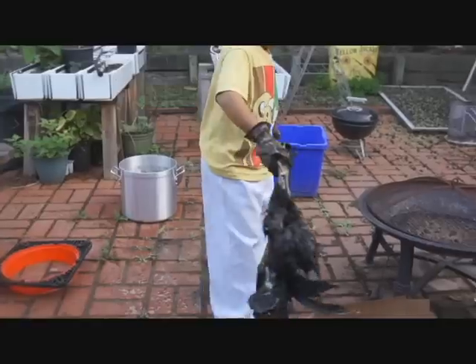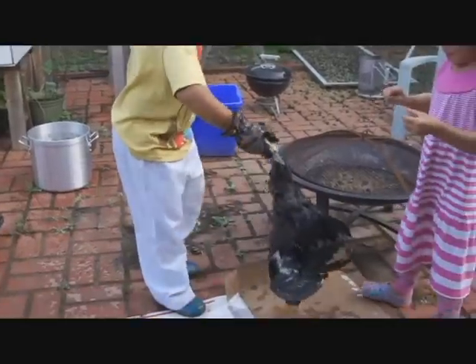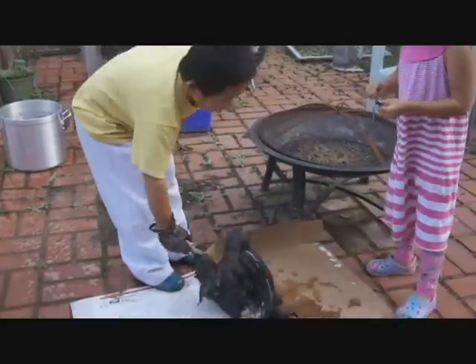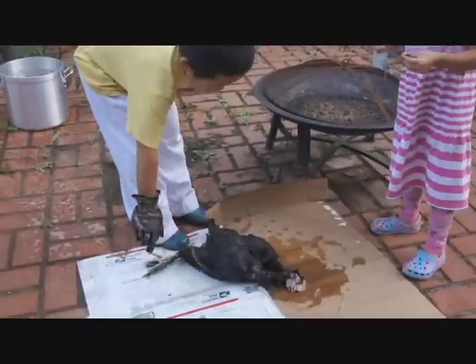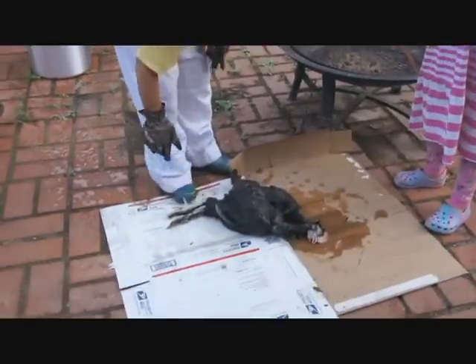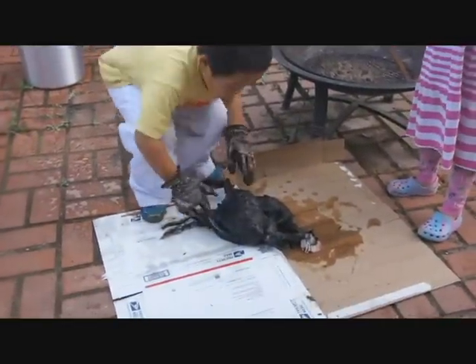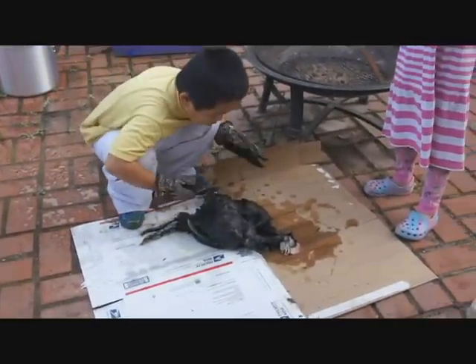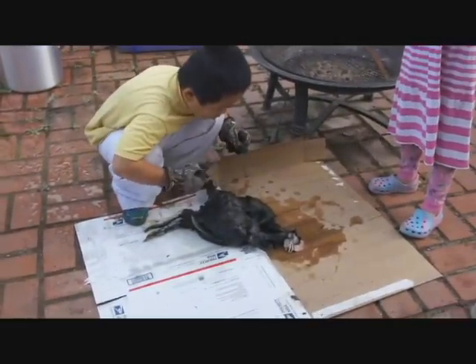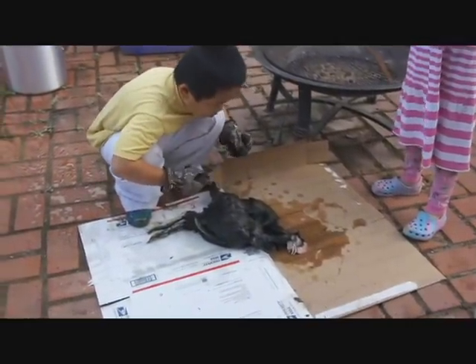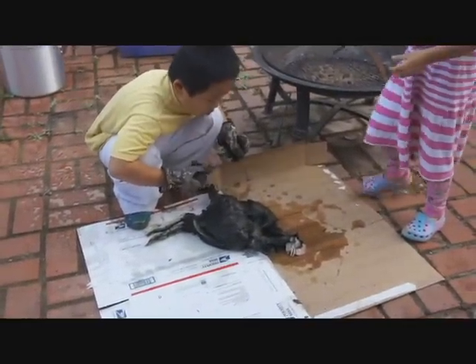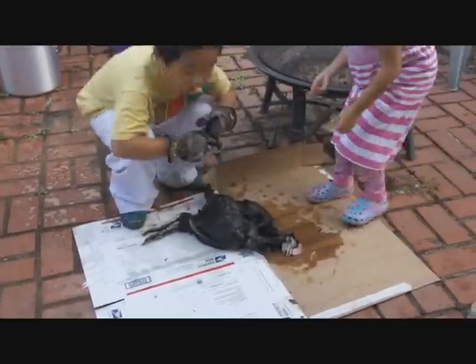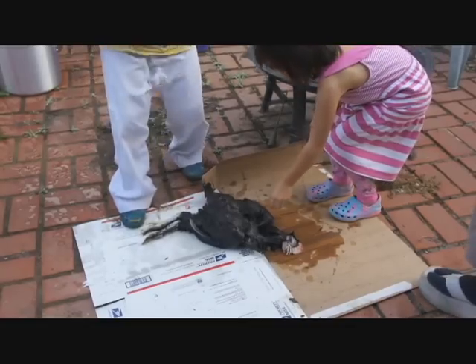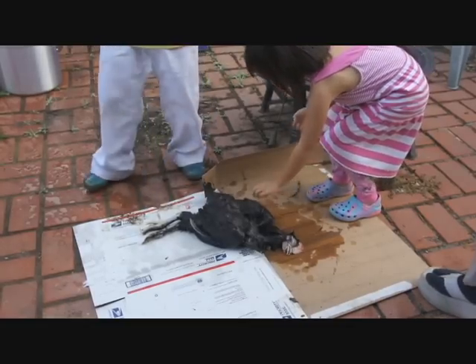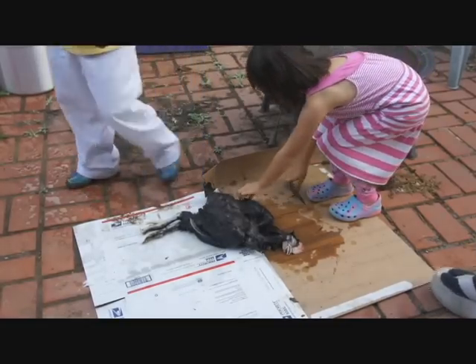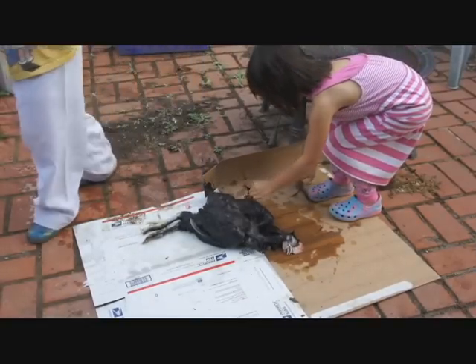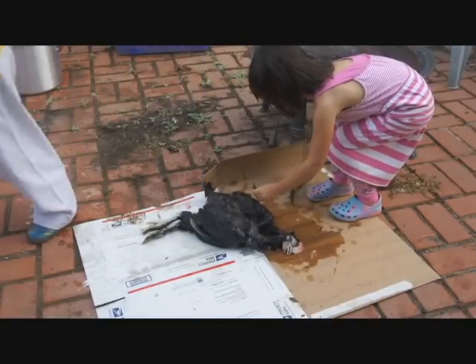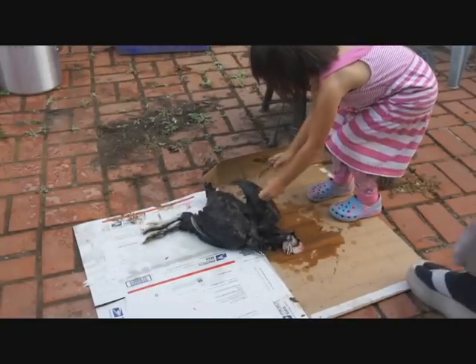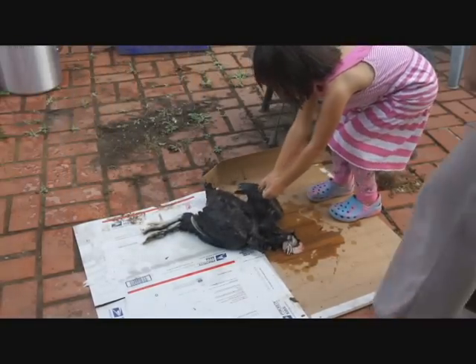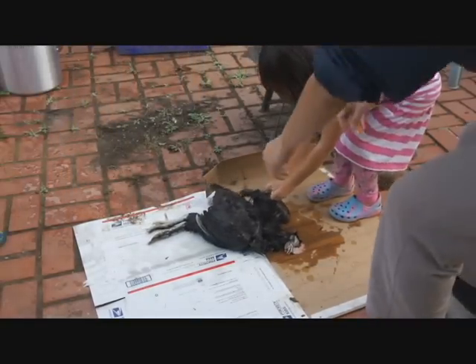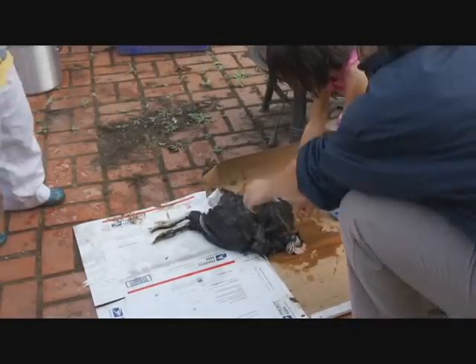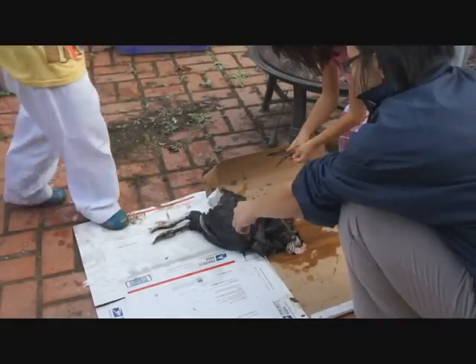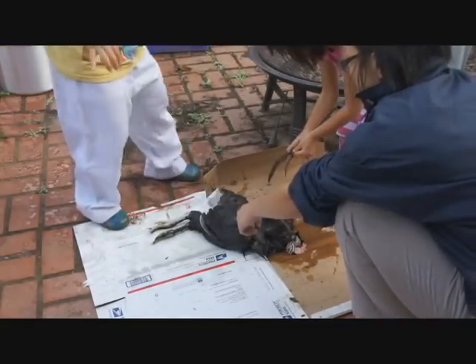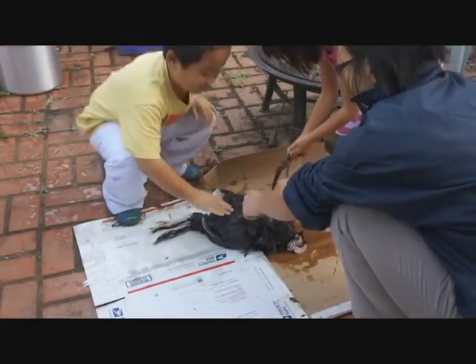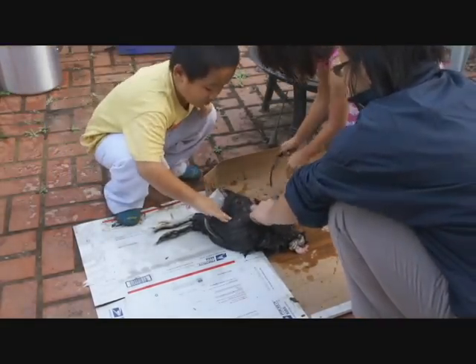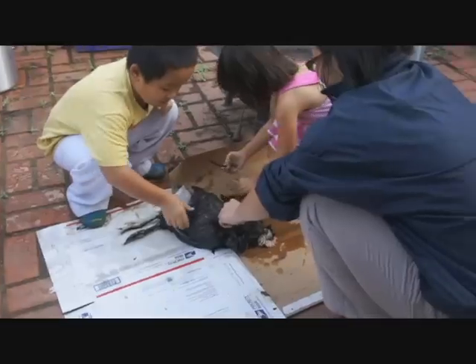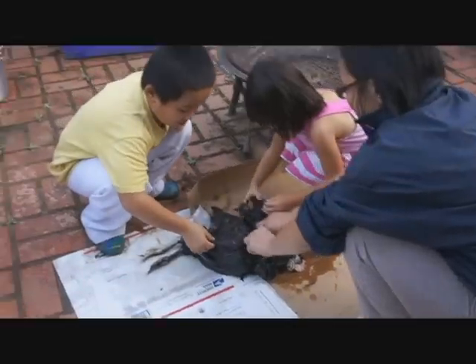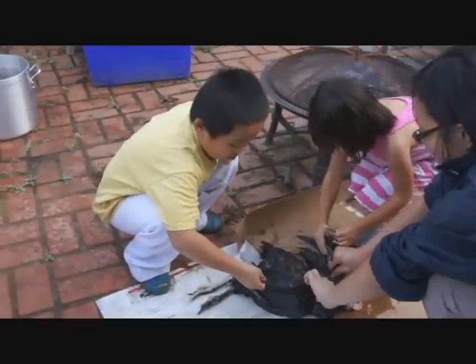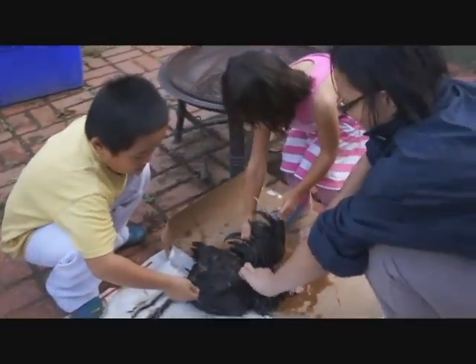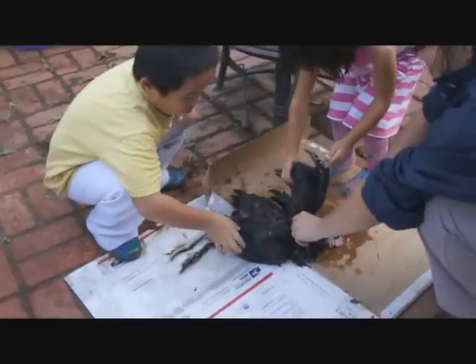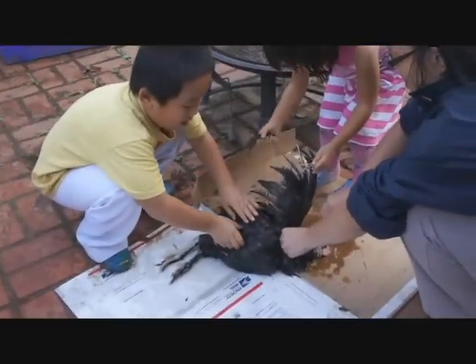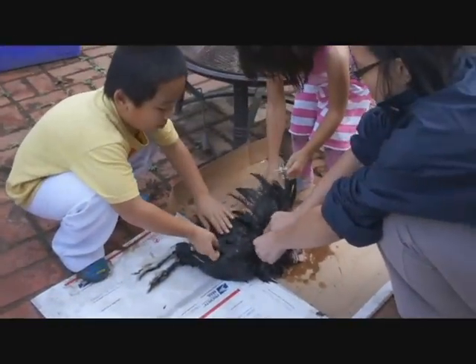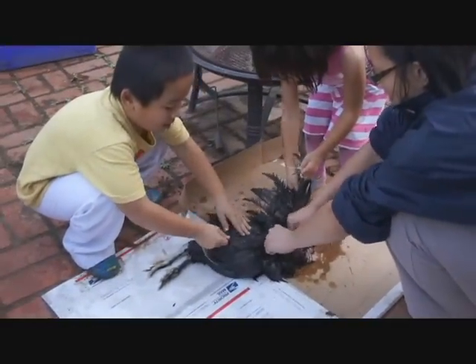Over there. Pluck away, guys. Pluck. Start plucking. You guys, who's this chicken for? Auntie Mimi!